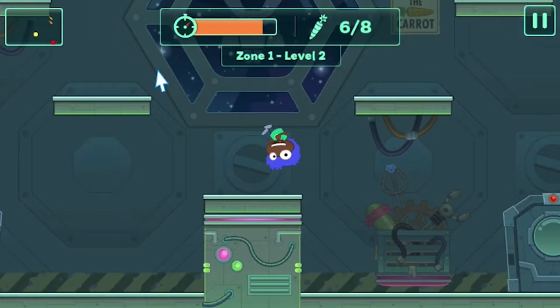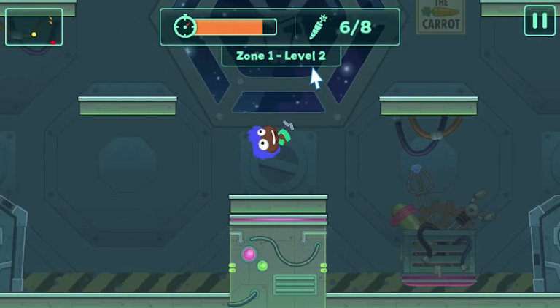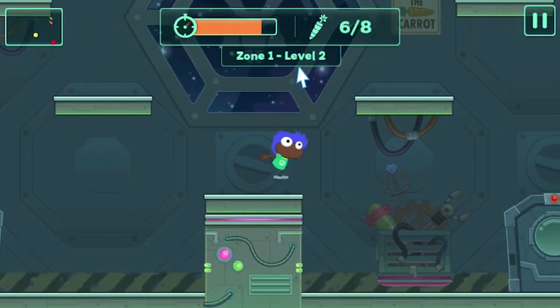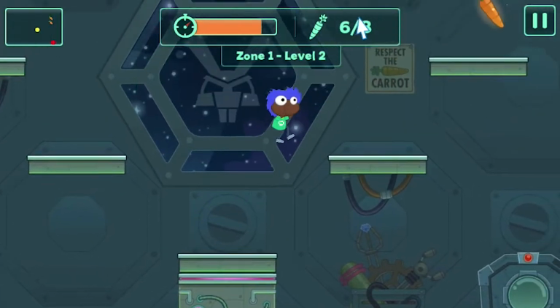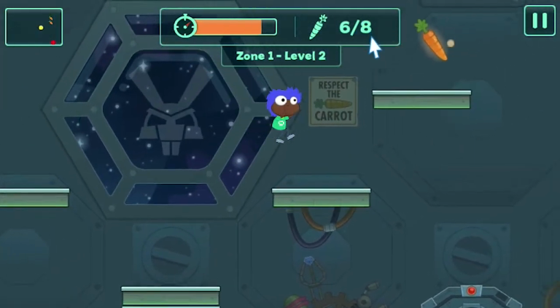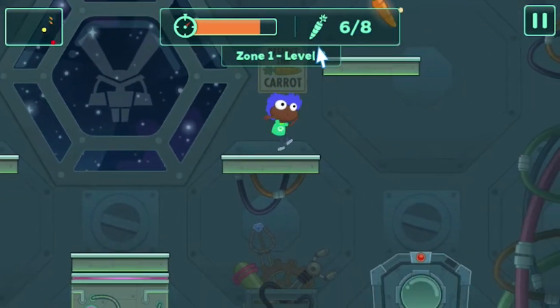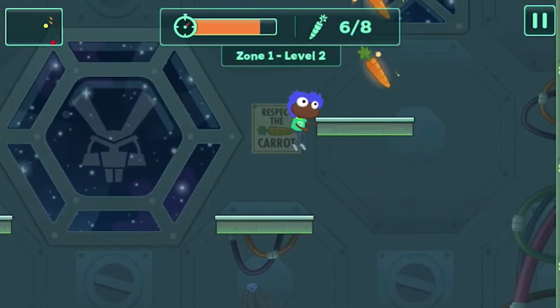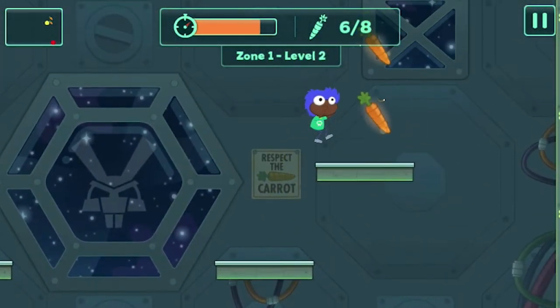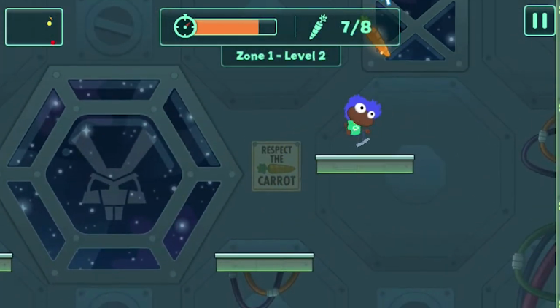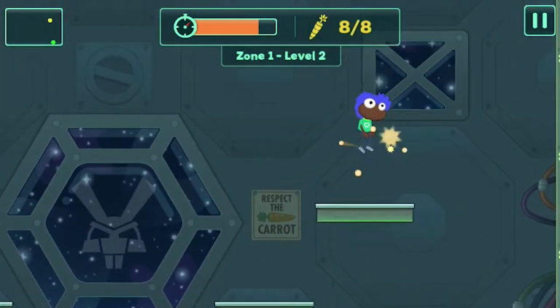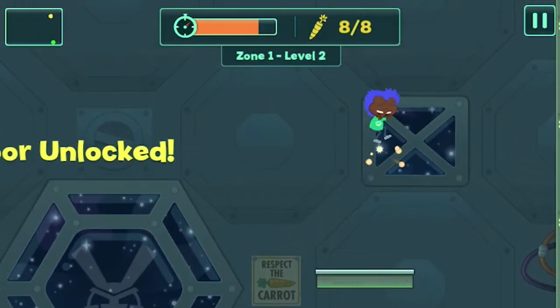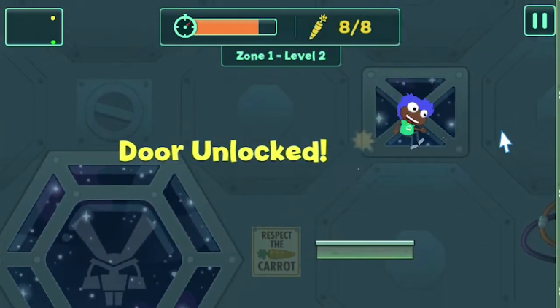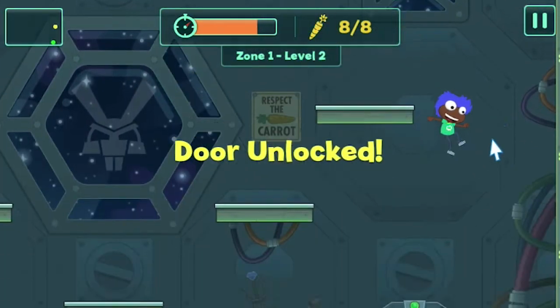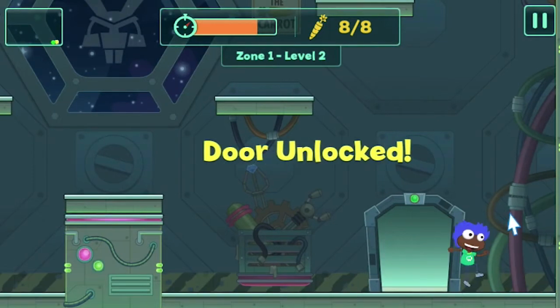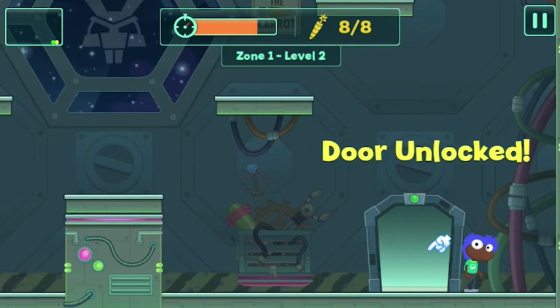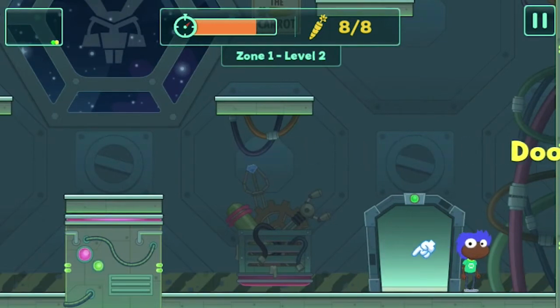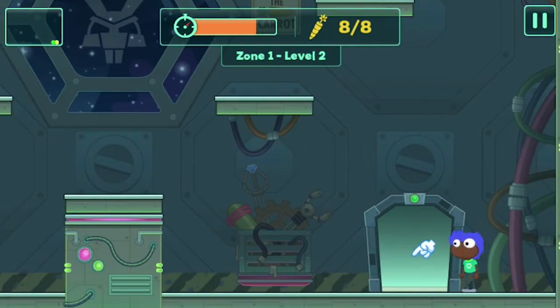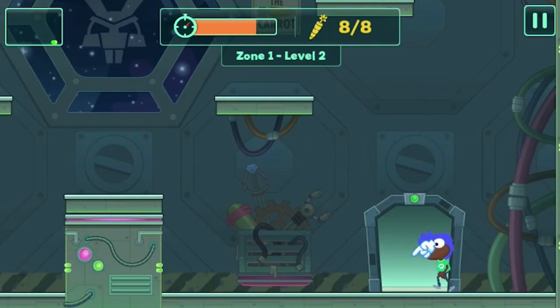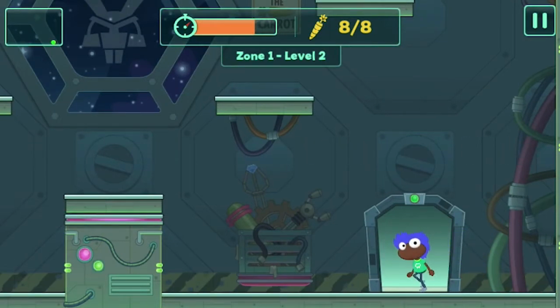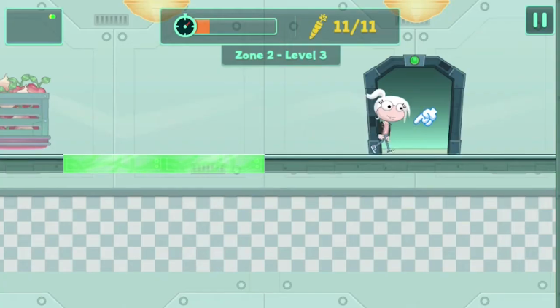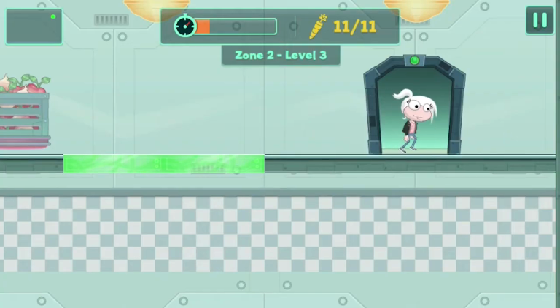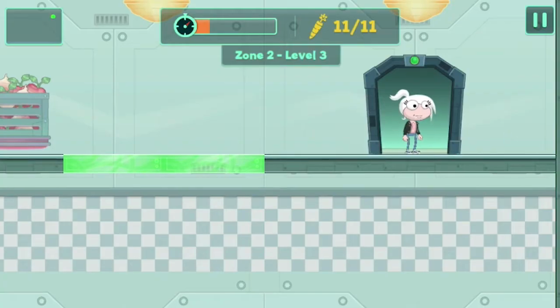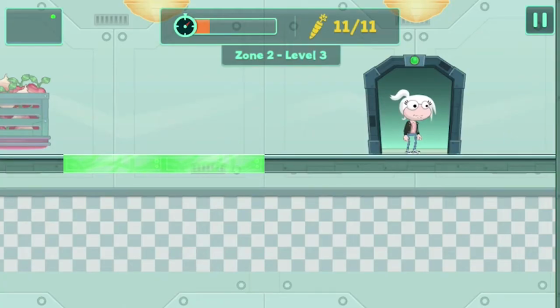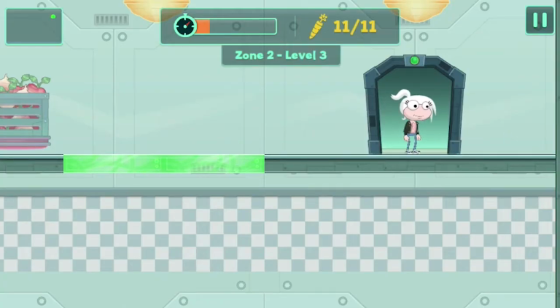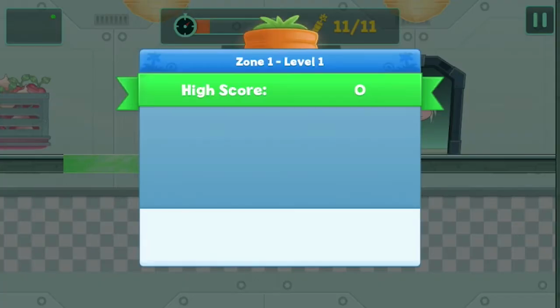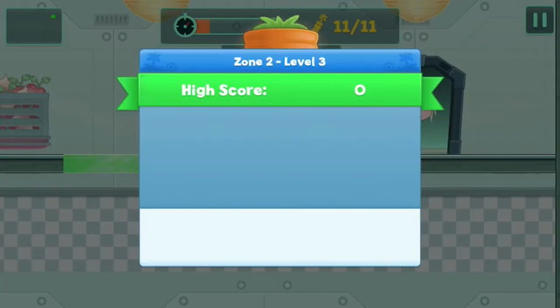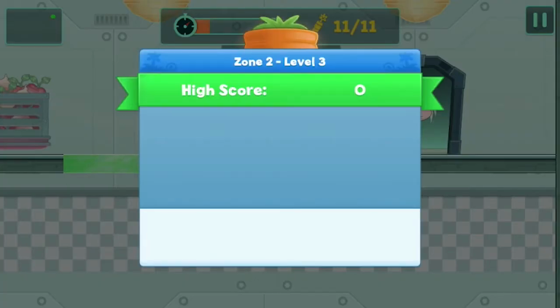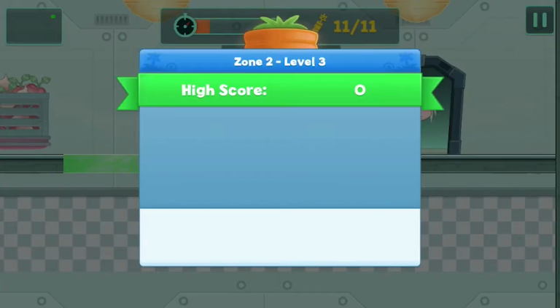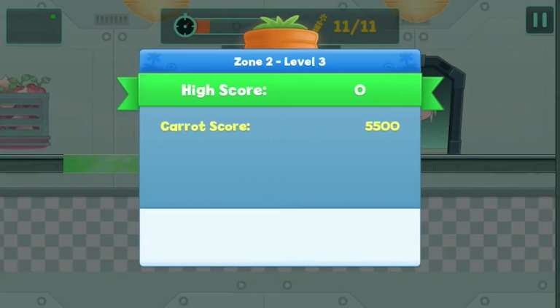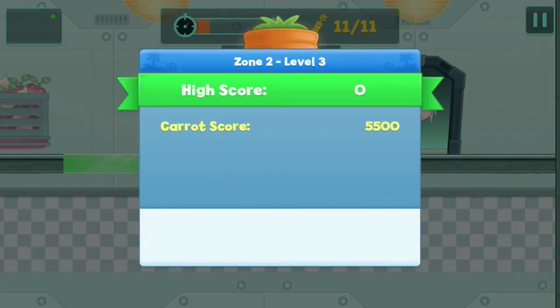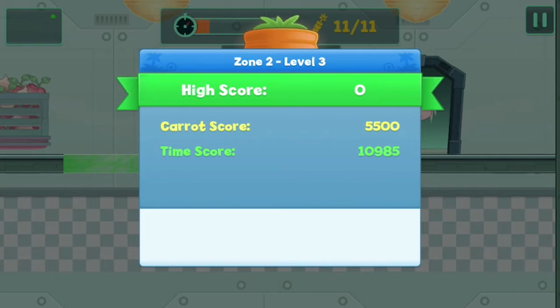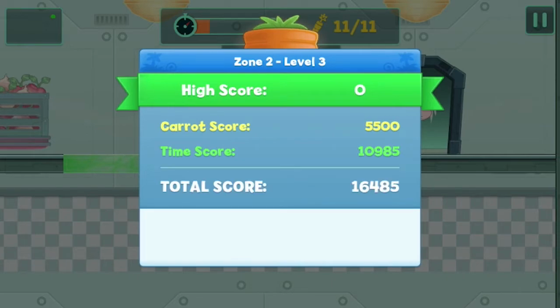Since this island is still pretty fresh, you might be looking for a few tips to give you an edge on that maniacal bunny character. Well, look no further, because I've got six tips for Dr. Hare's Revenge right here.